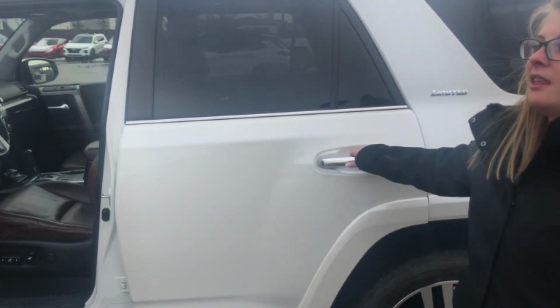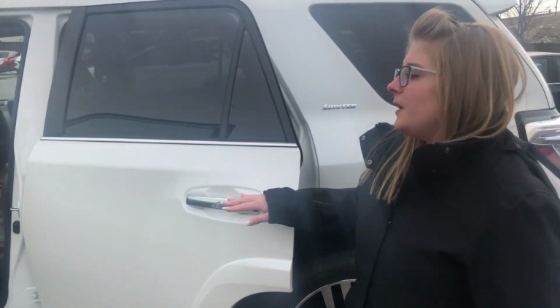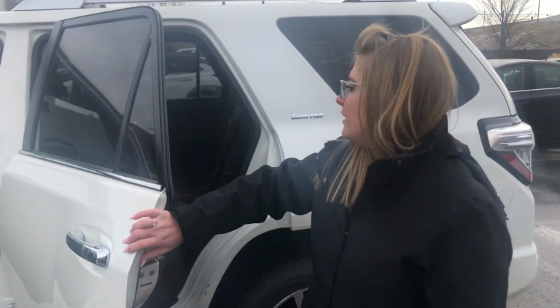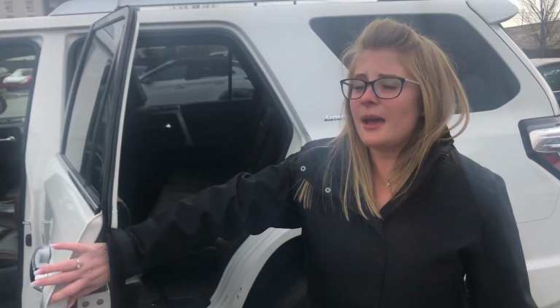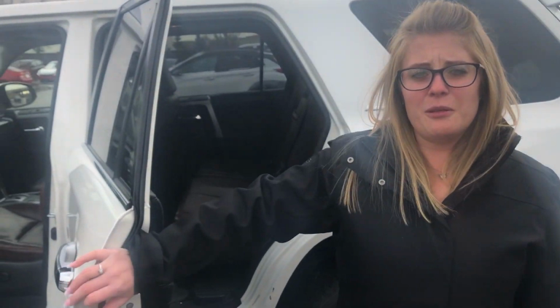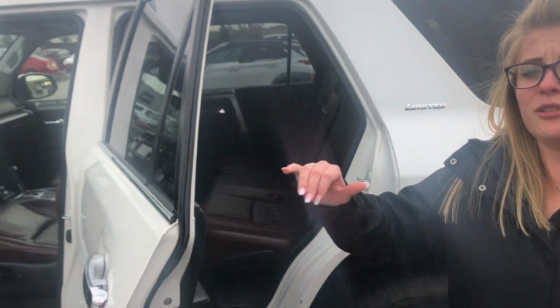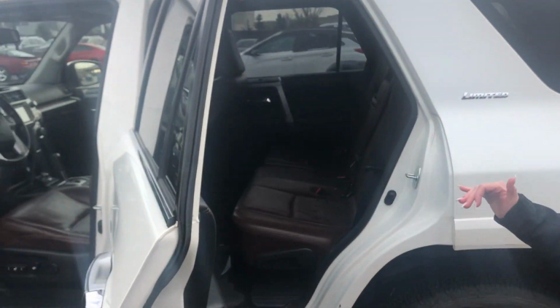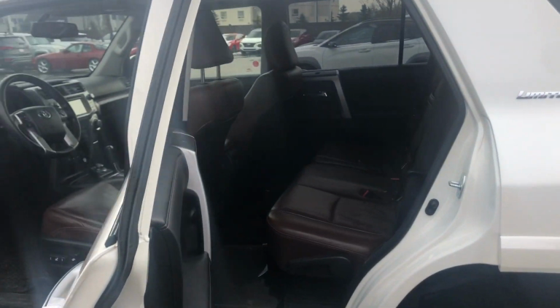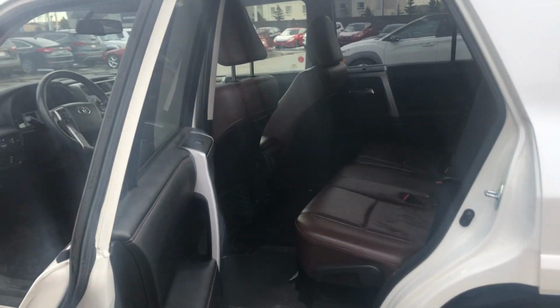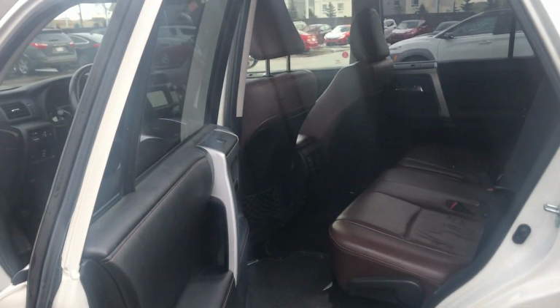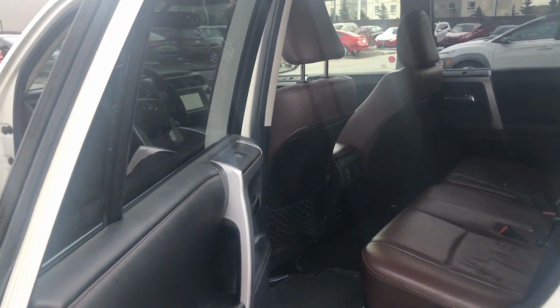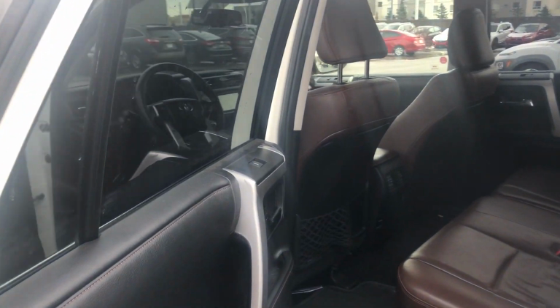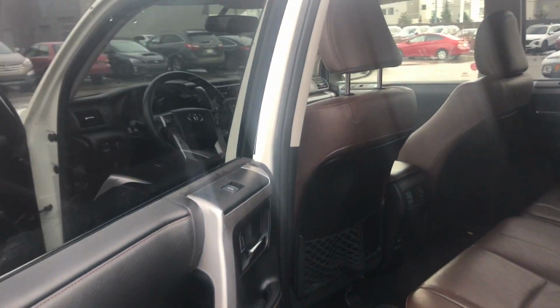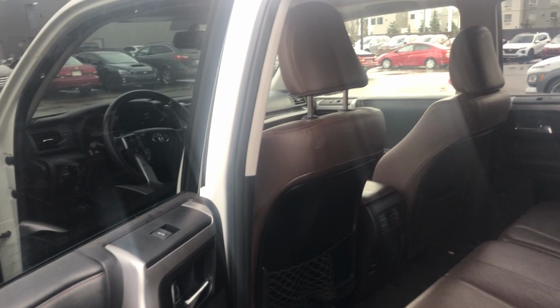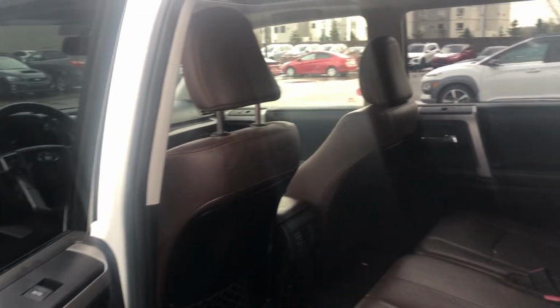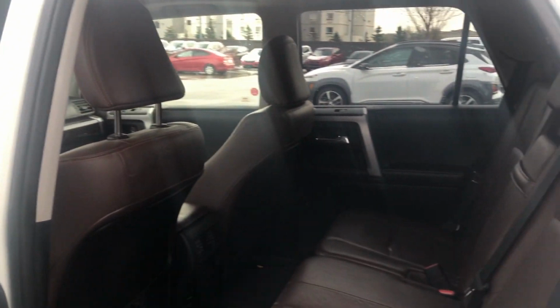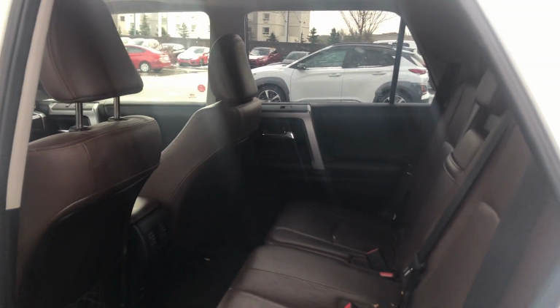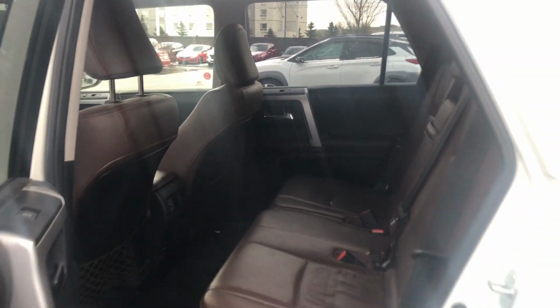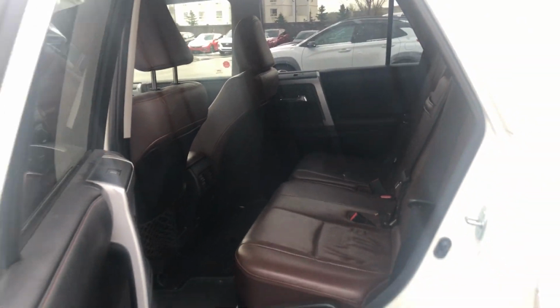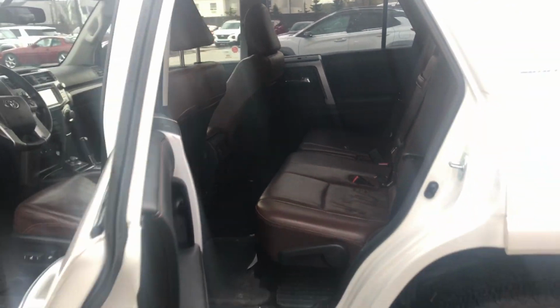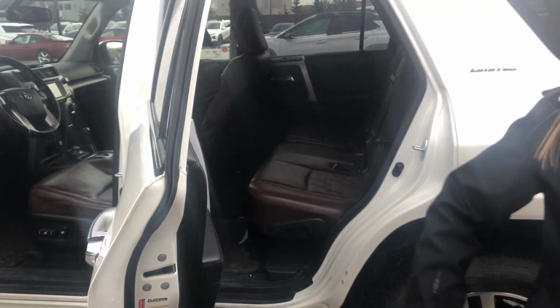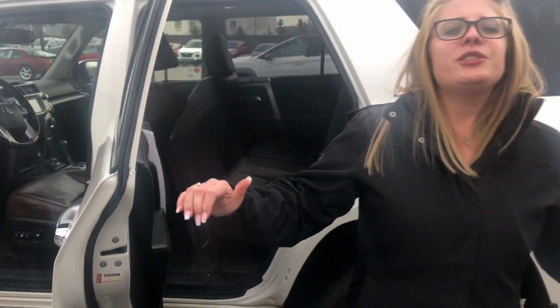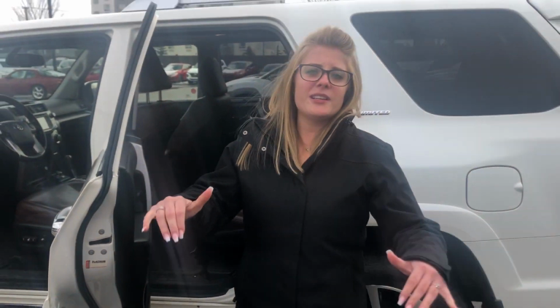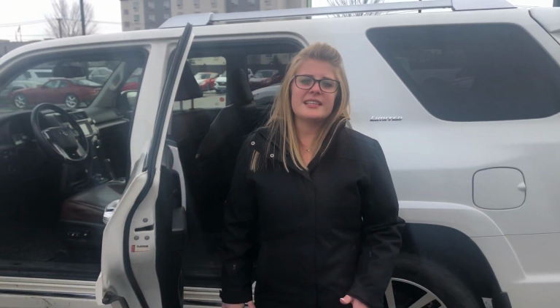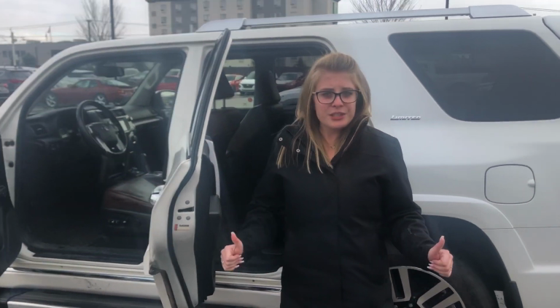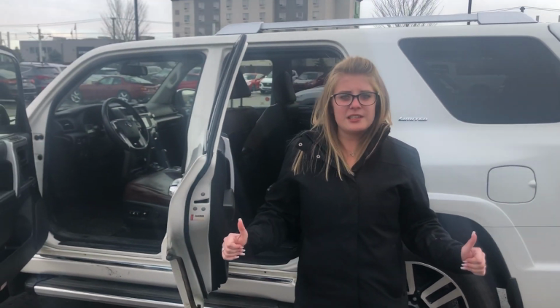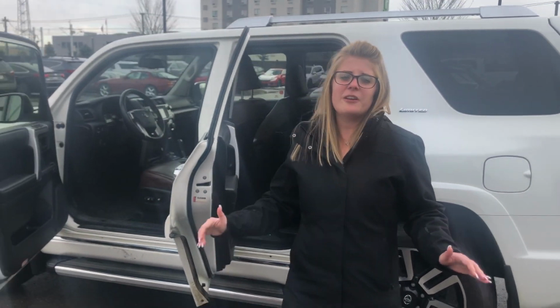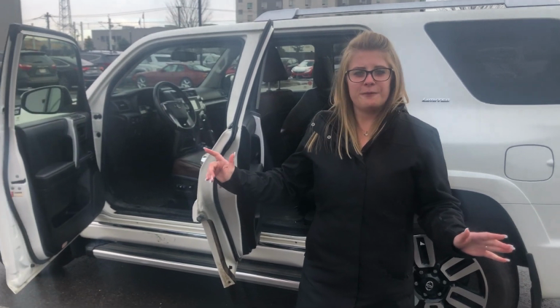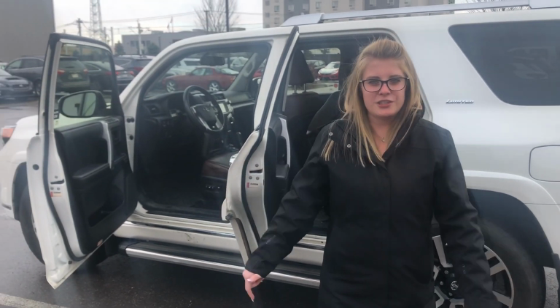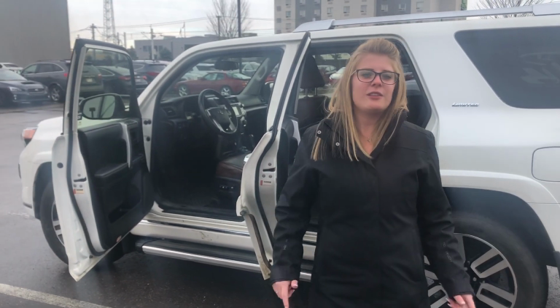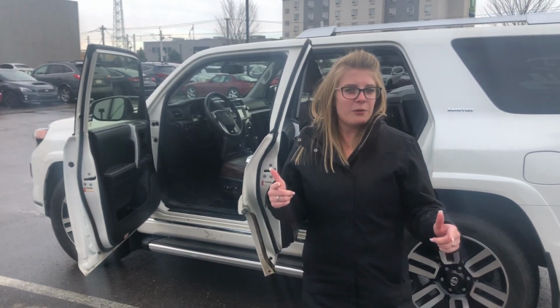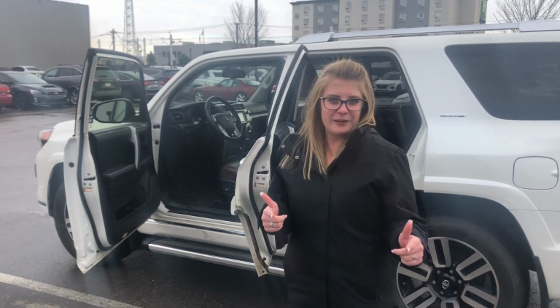This vehicle is absolutely so spacious. And I am super excited to get you into this vehicle and in for a test drive, so let me know when you're available.